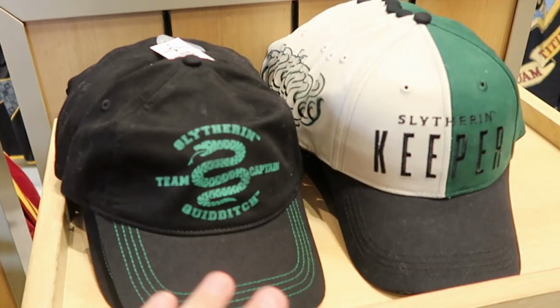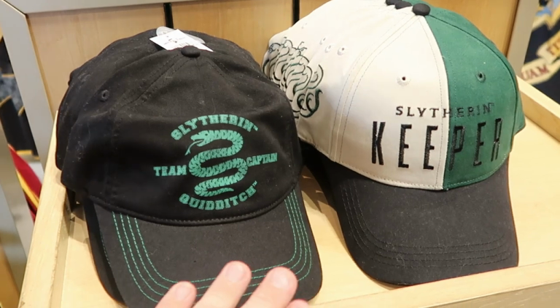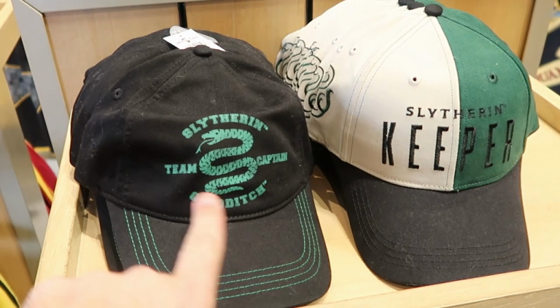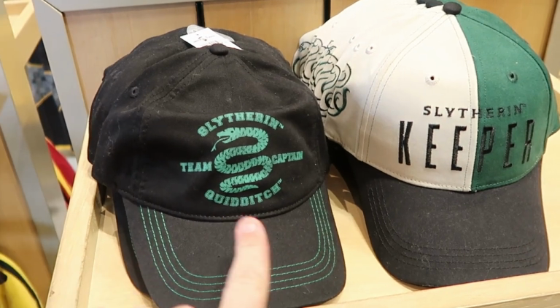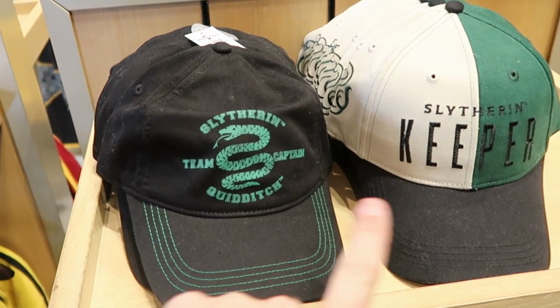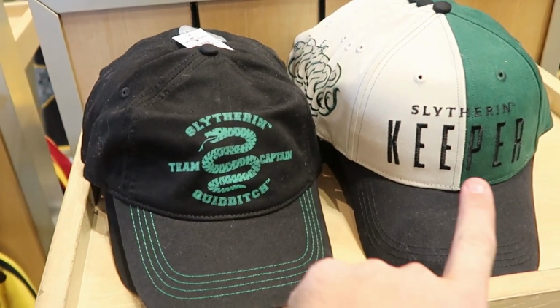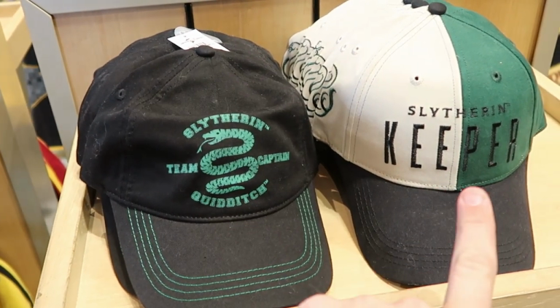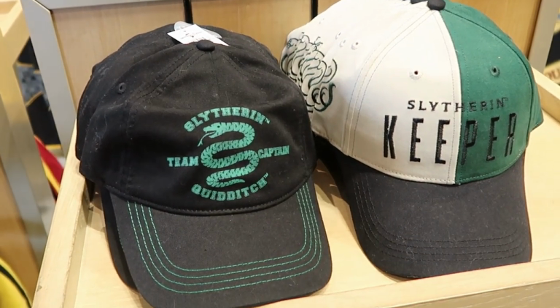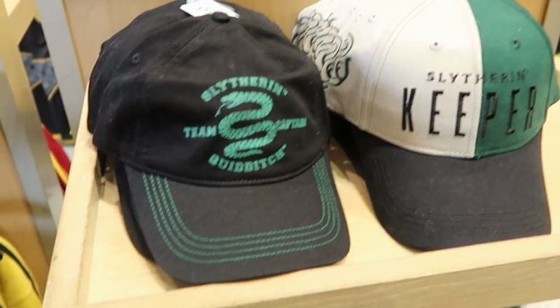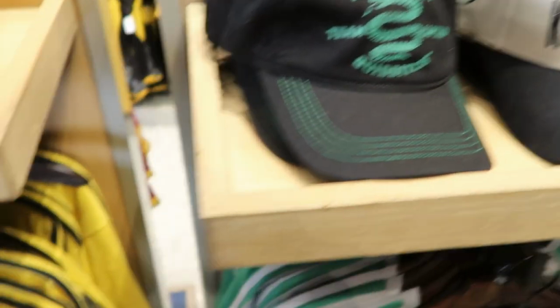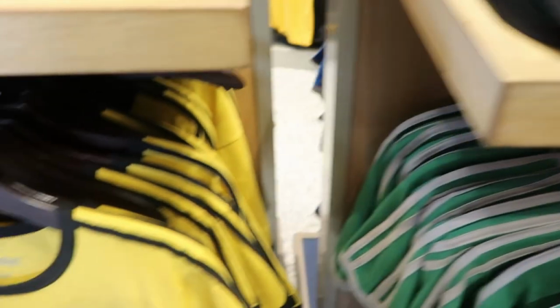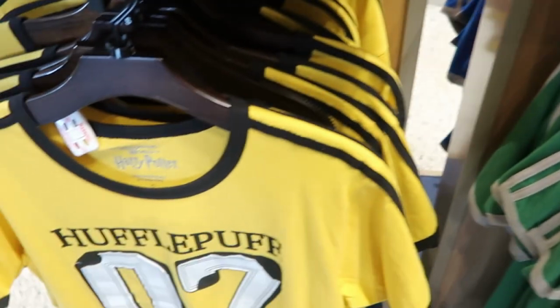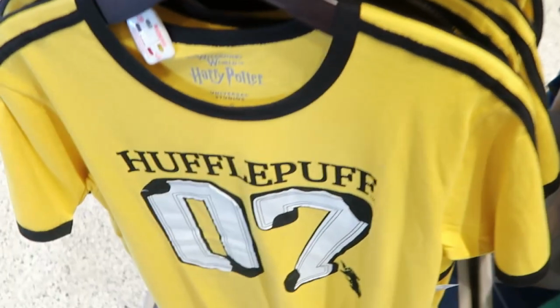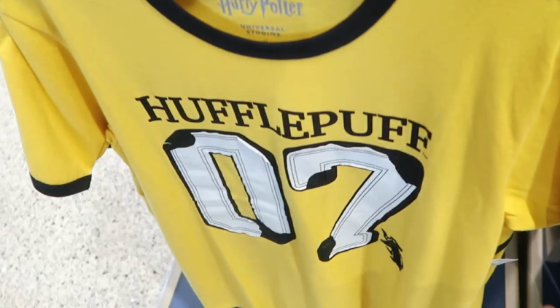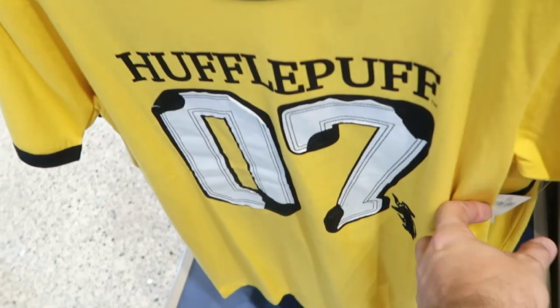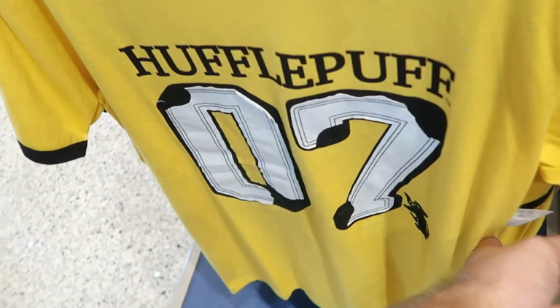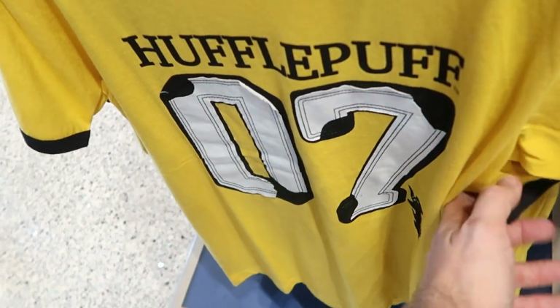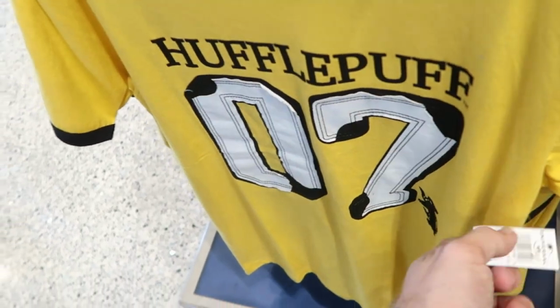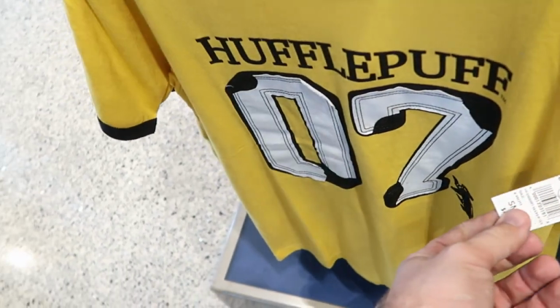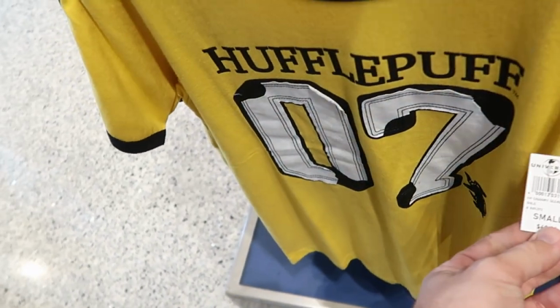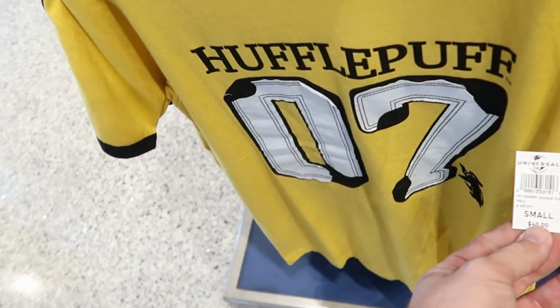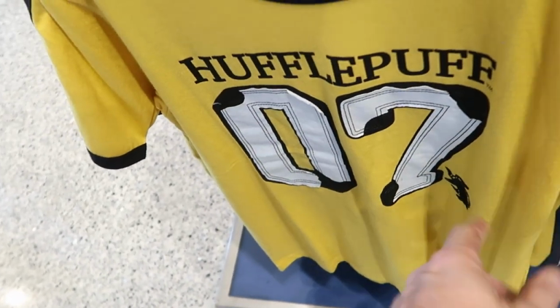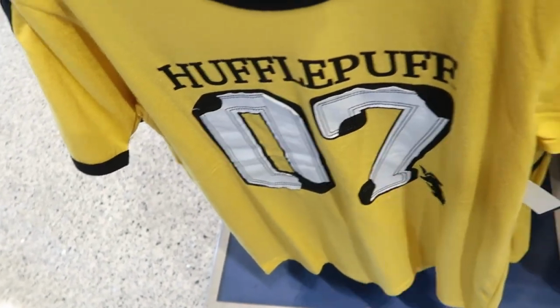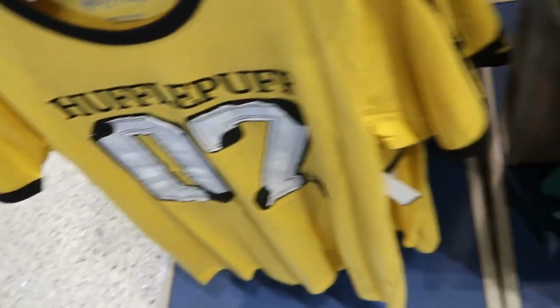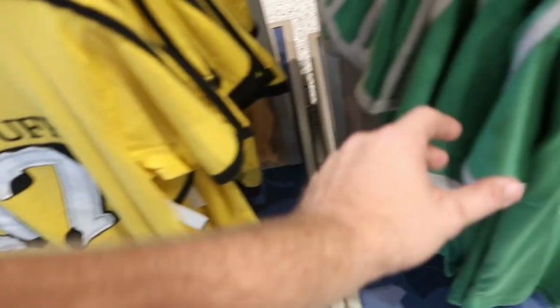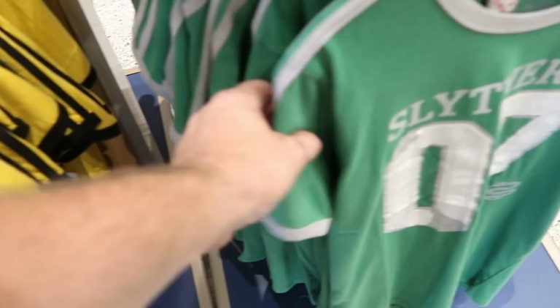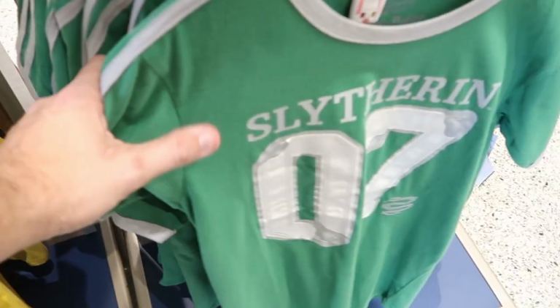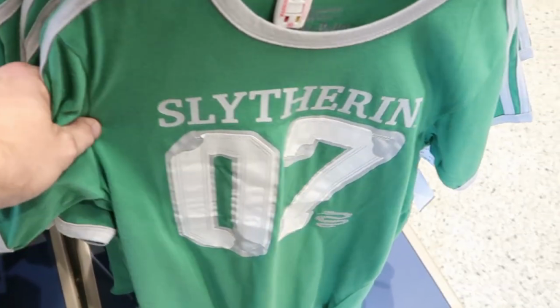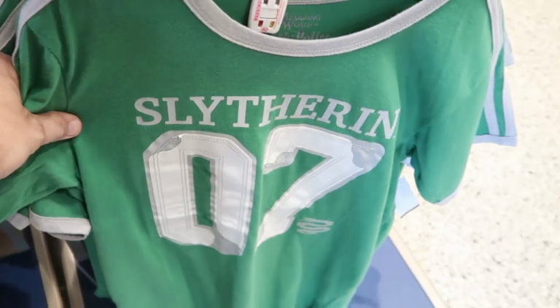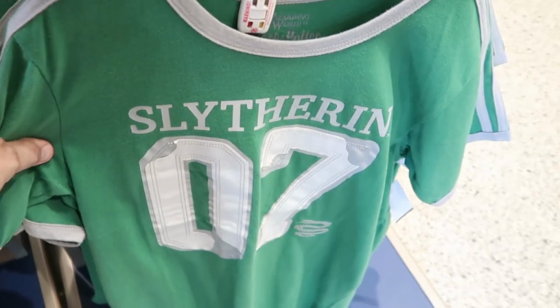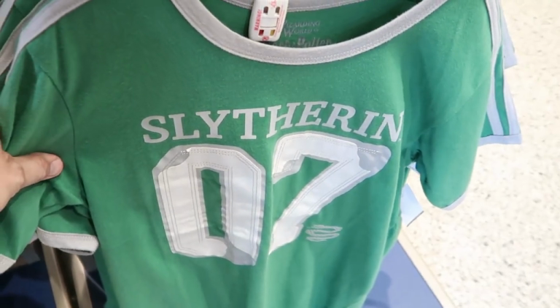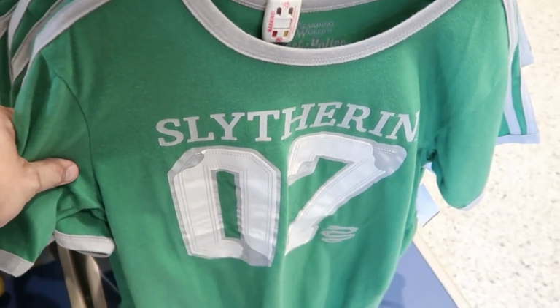So you have your Slytherin Quidditch captain, your Slytherin keeper, and they do have some really awesome shirts right over here for Quidditch. The Hufflepuff 07 is $40. And then they also have Slytherin, Ravenclaw, and Gryffindor.